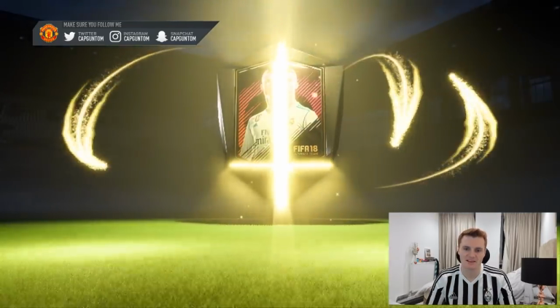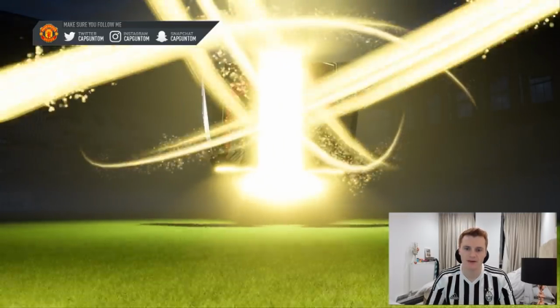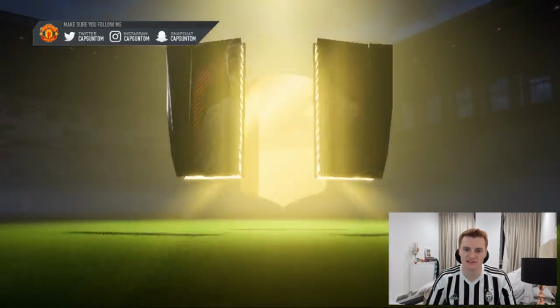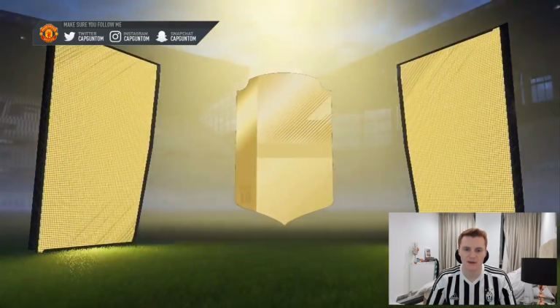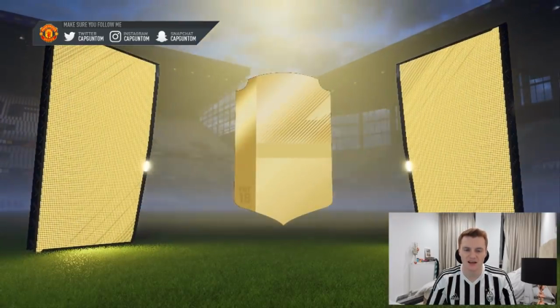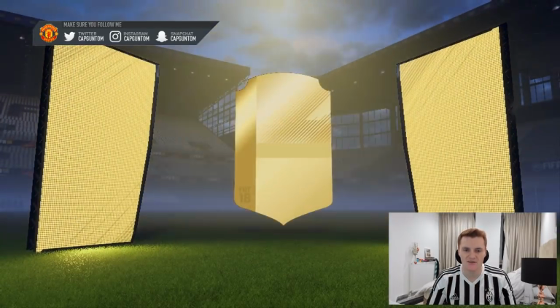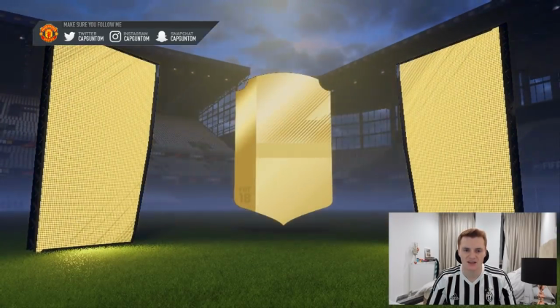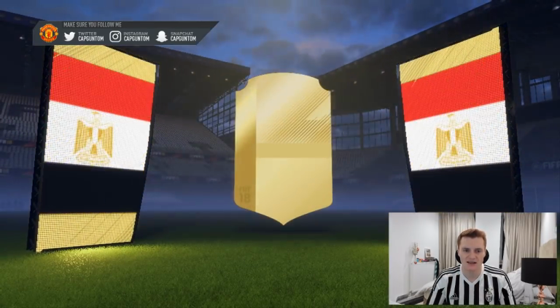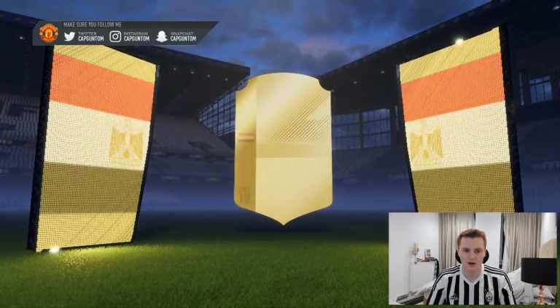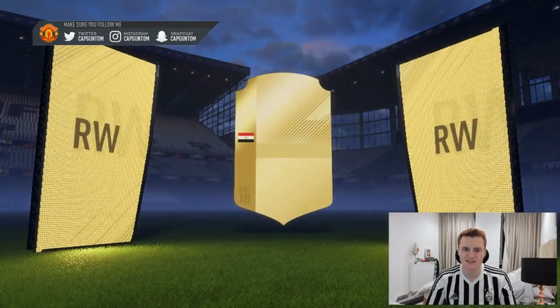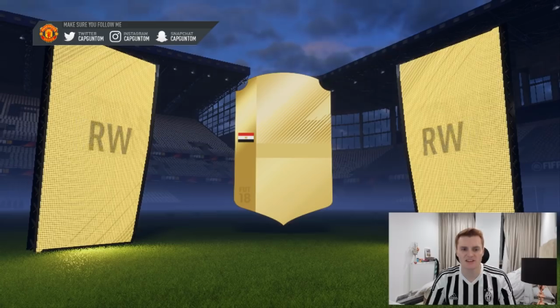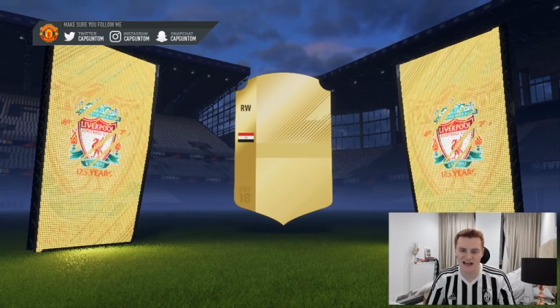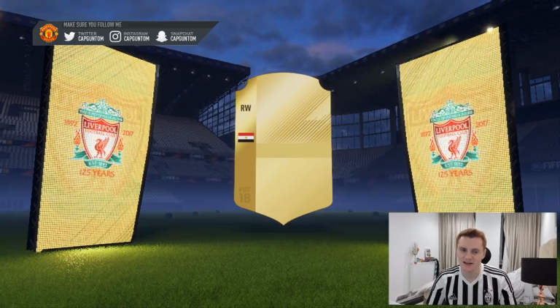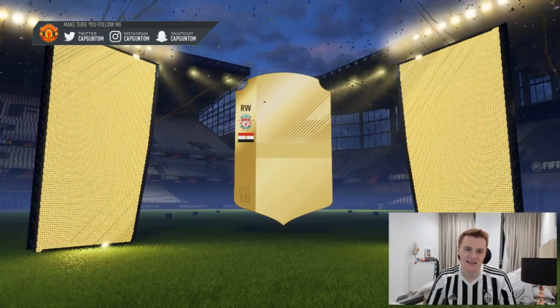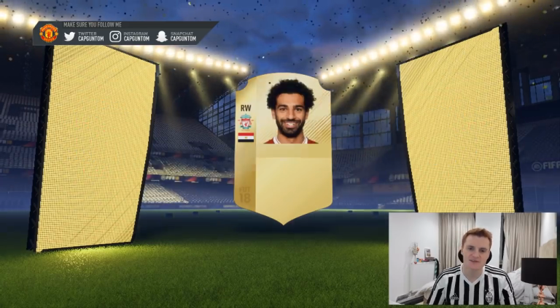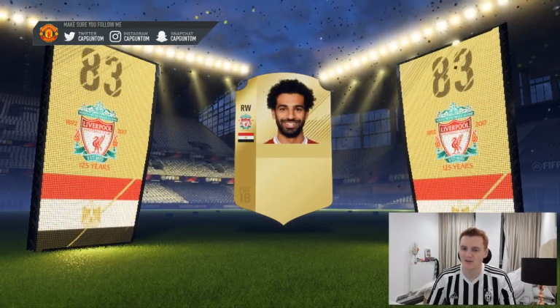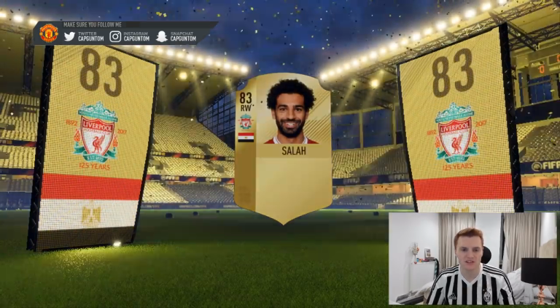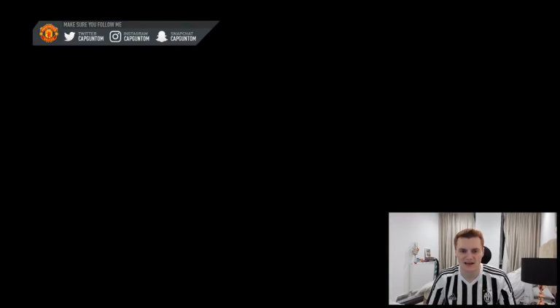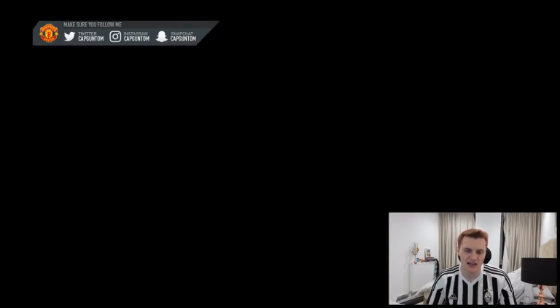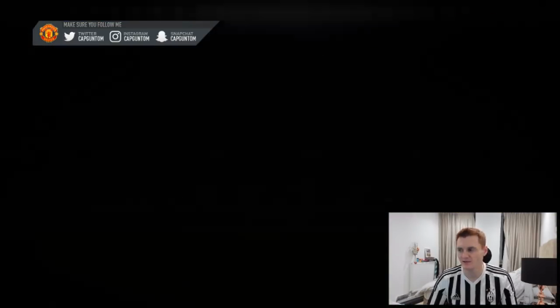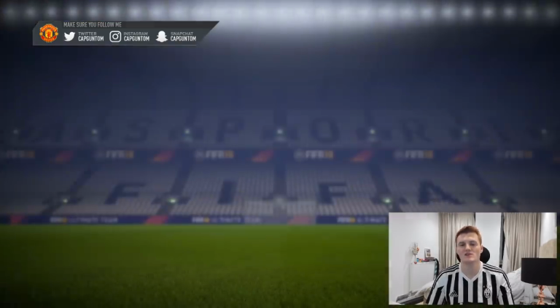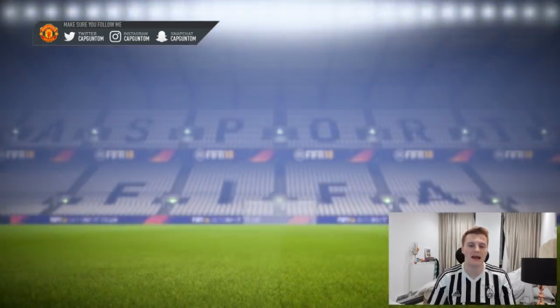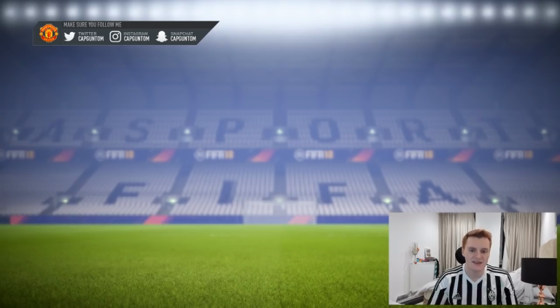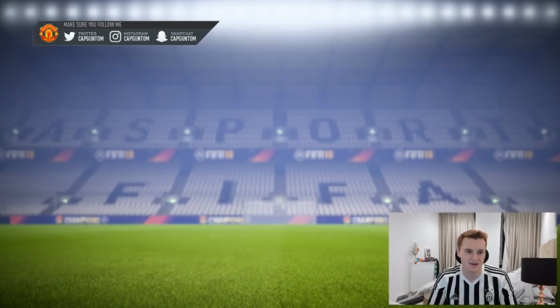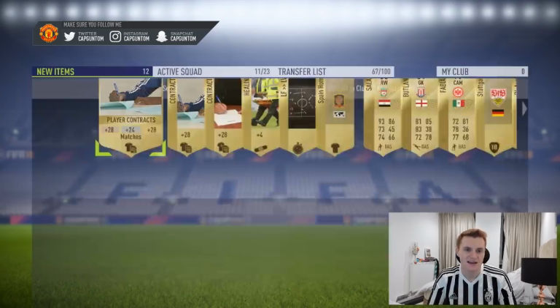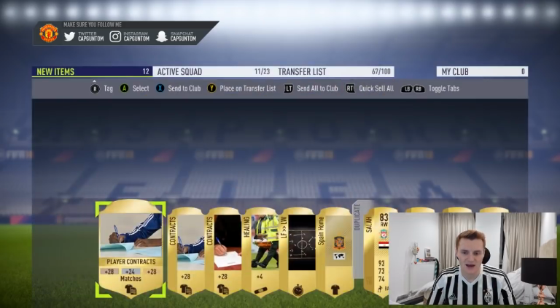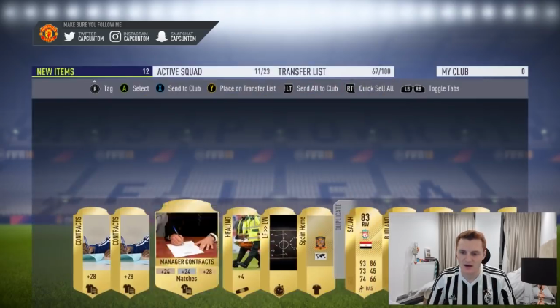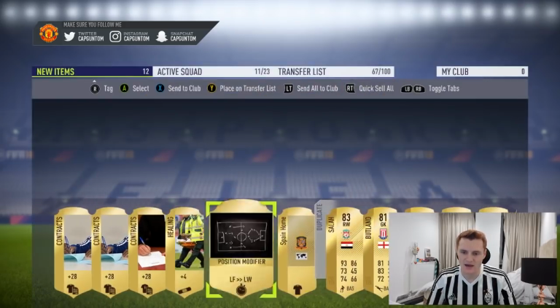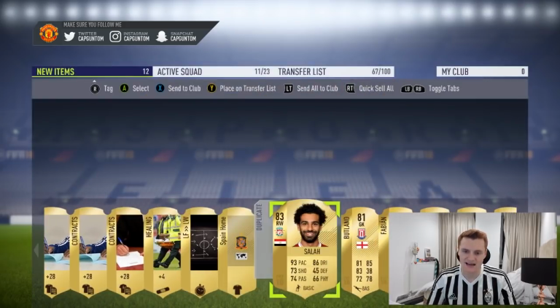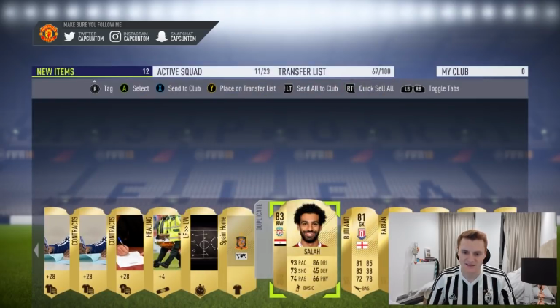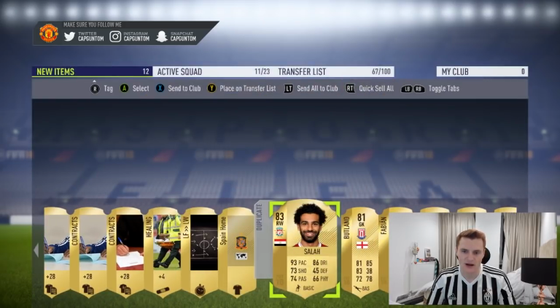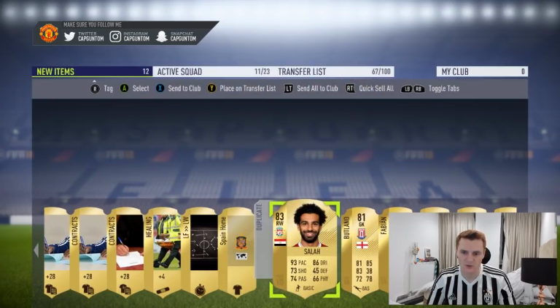Back to back boards — the second pack is going to give us a bit of Salah. Nice. Egypt — you see that on the boards, you know exactly what you're getting because there is only one player that it can be. A bit of Salah to add to the trade pile as well.